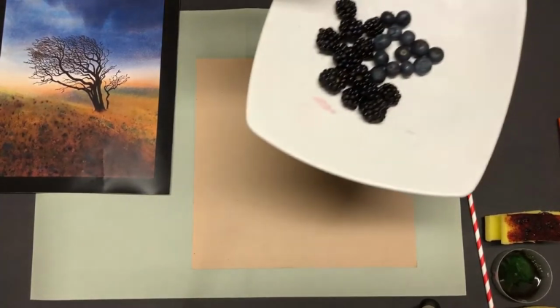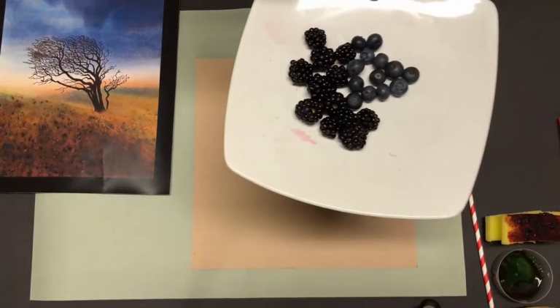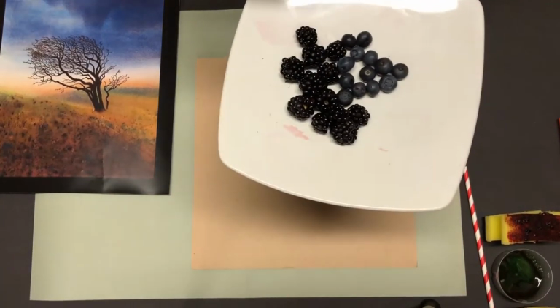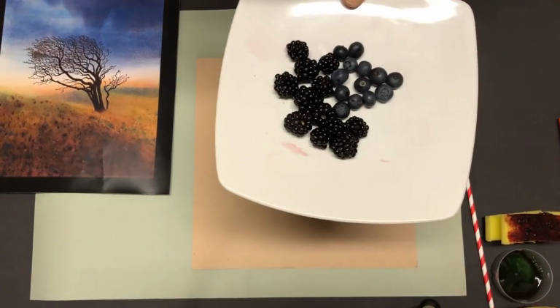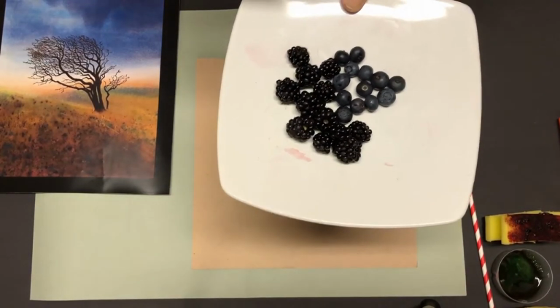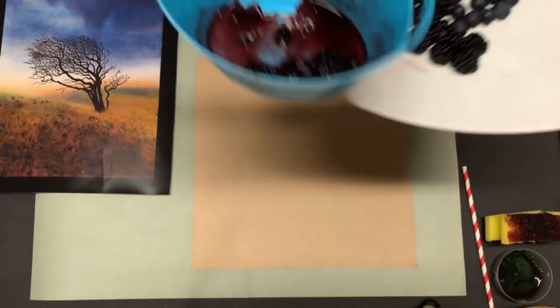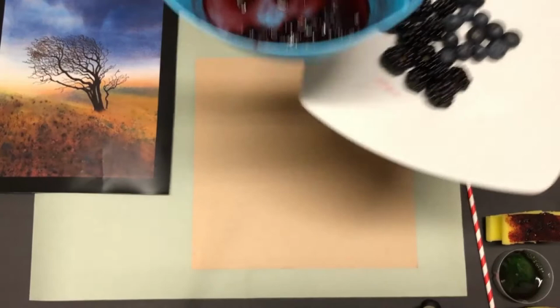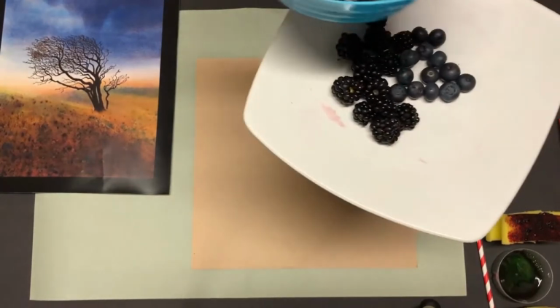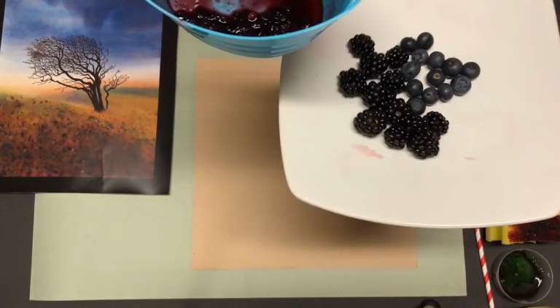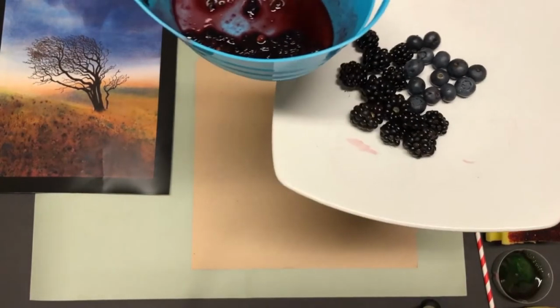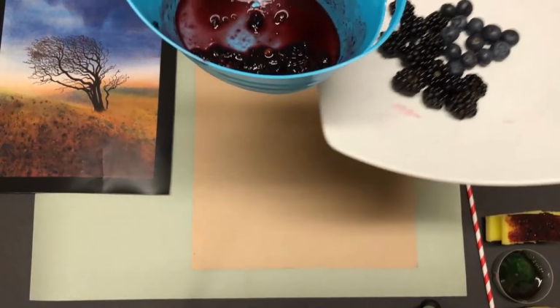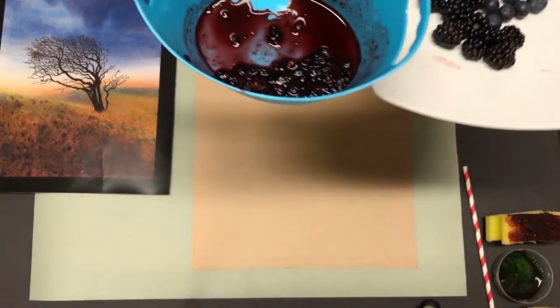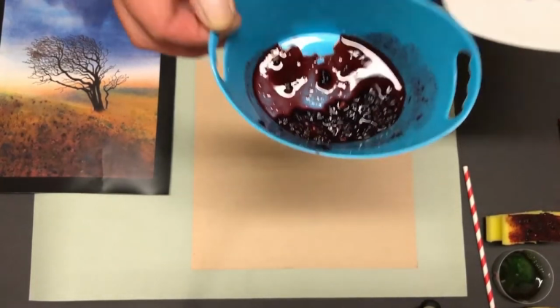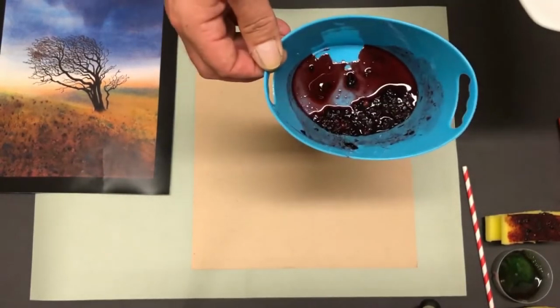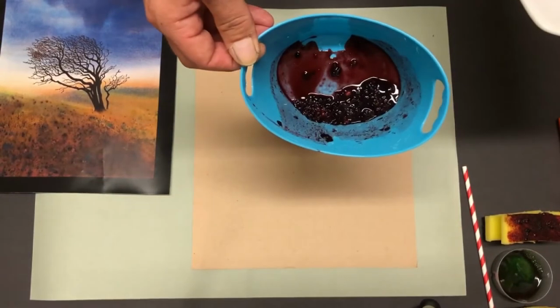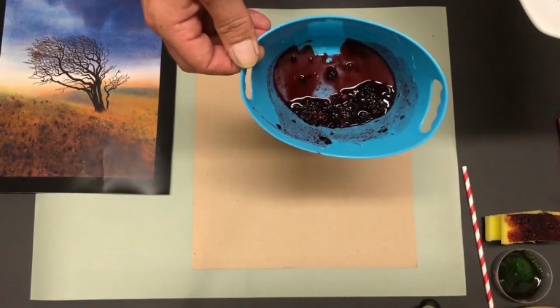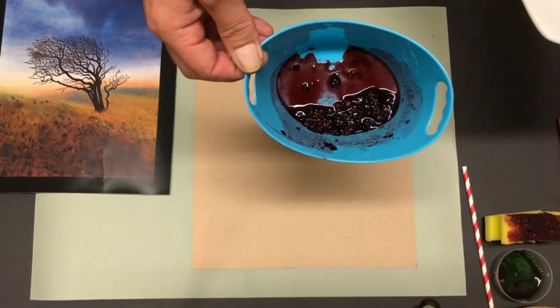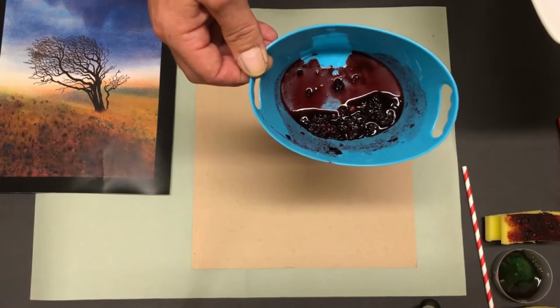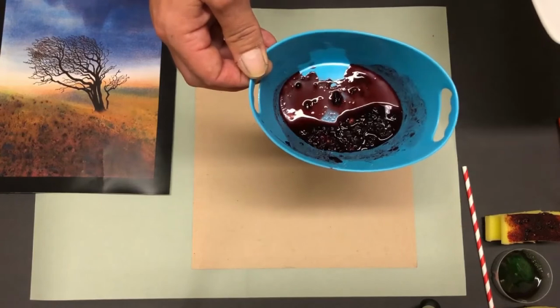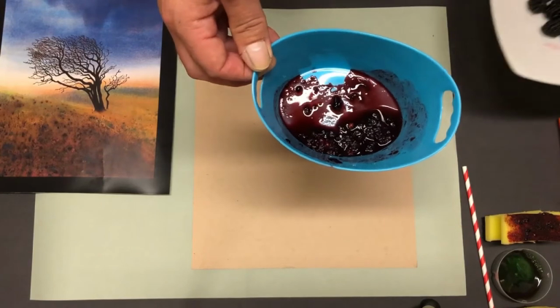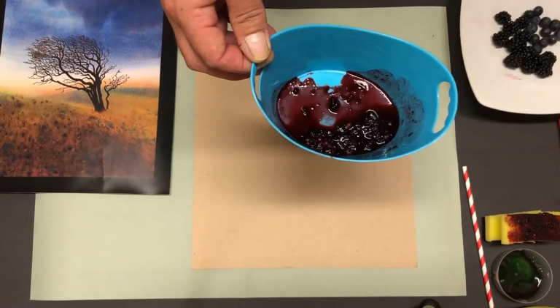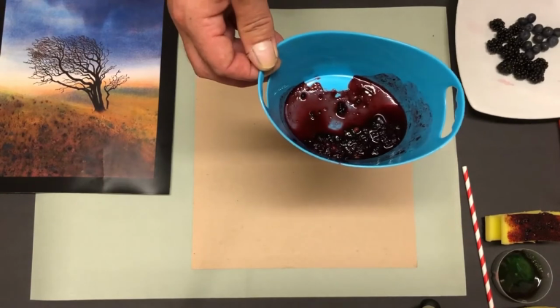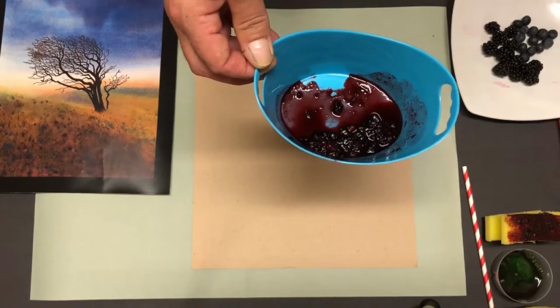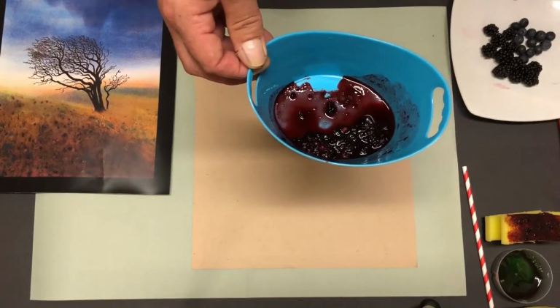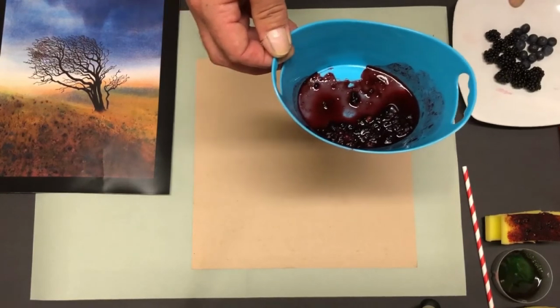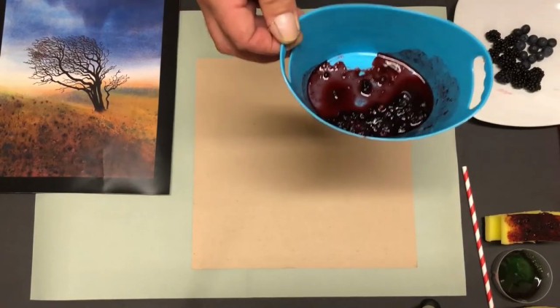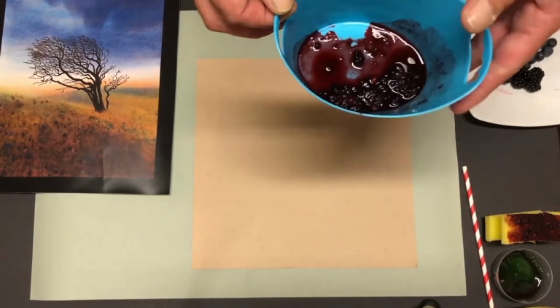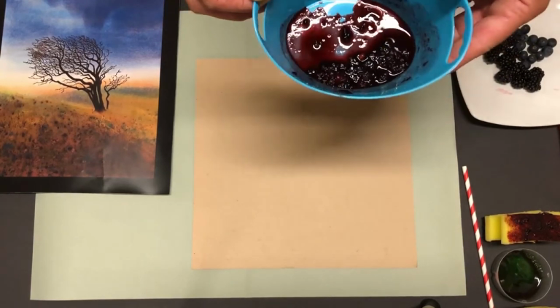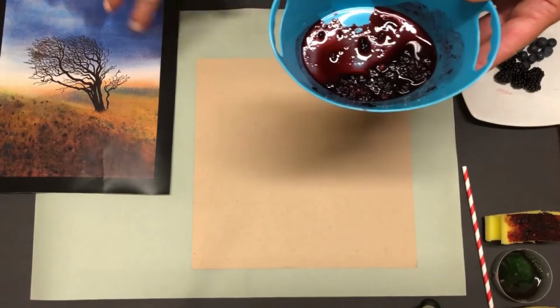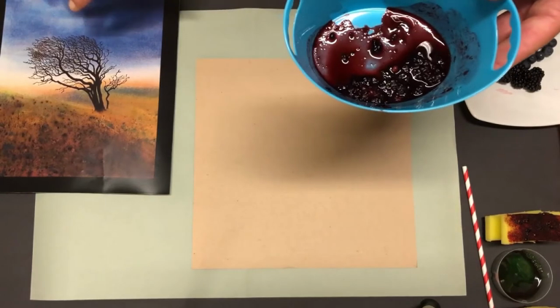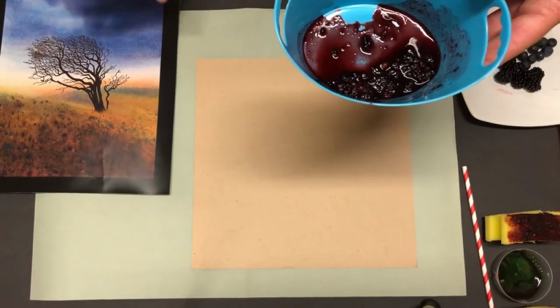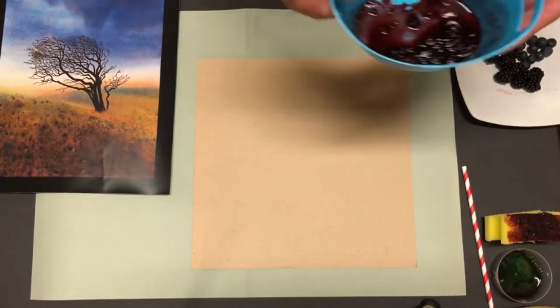Here's some of the raw material — we've got some blackberries. I did try some blueberries but the blackberries work really well. So here are some blackberries that I've squashed down with a tiny bit of water, which we're going to use for our bluey-red coloured sky.